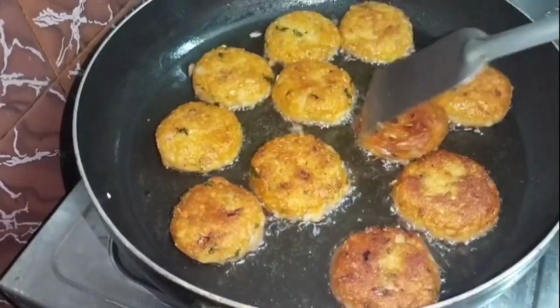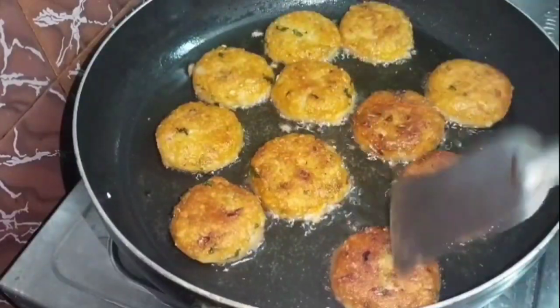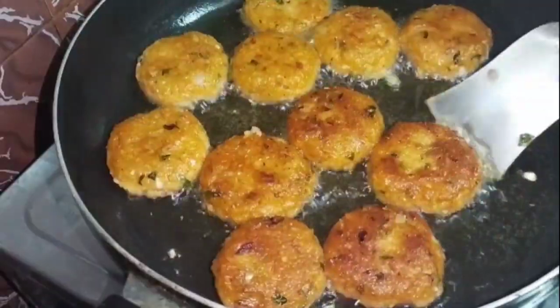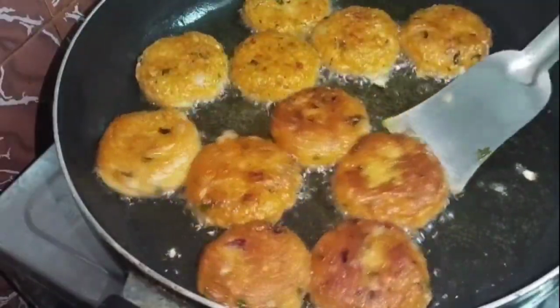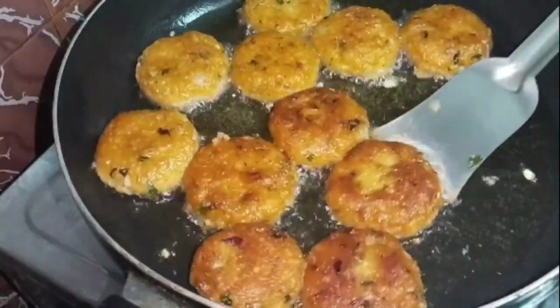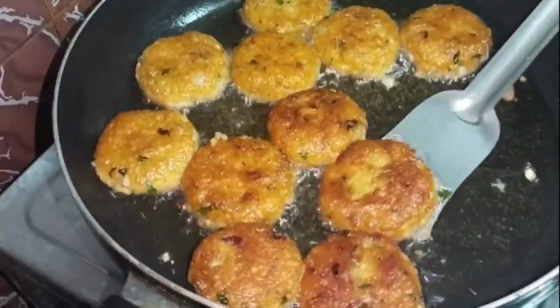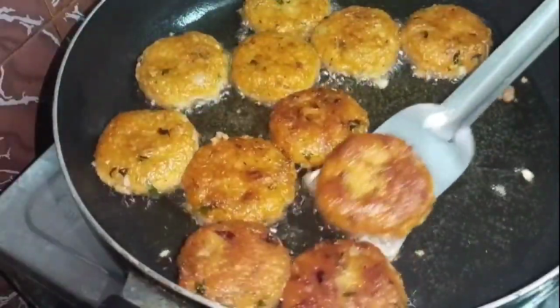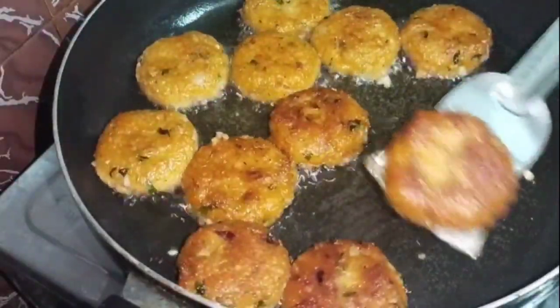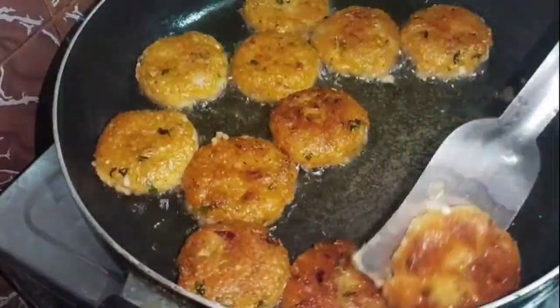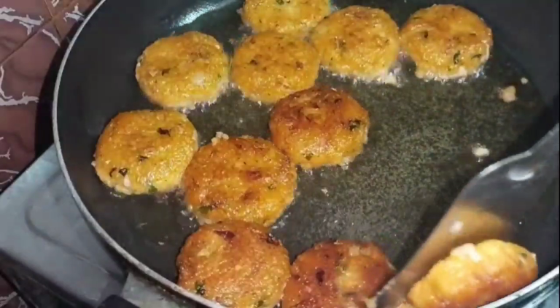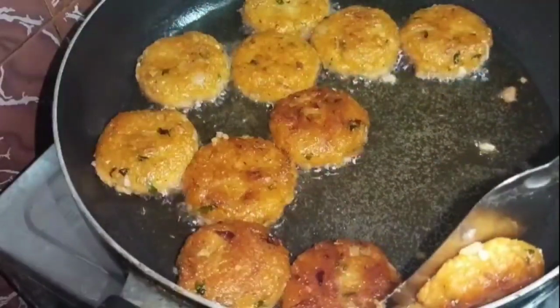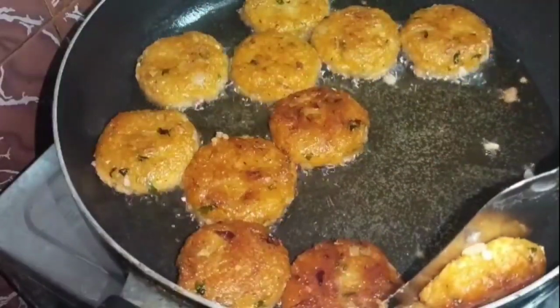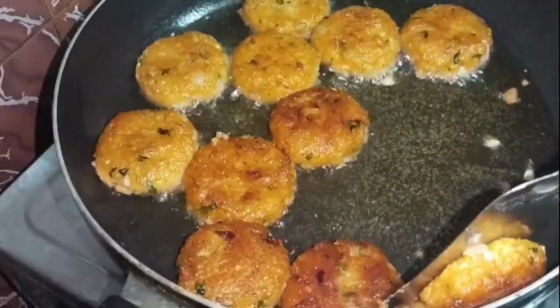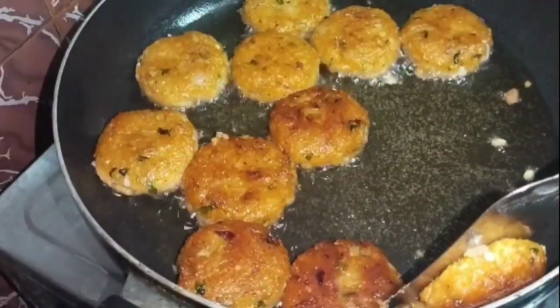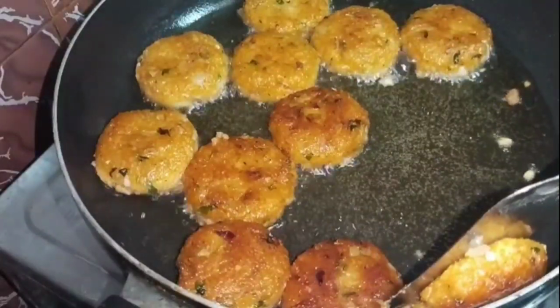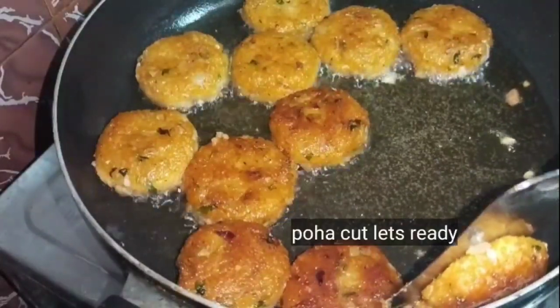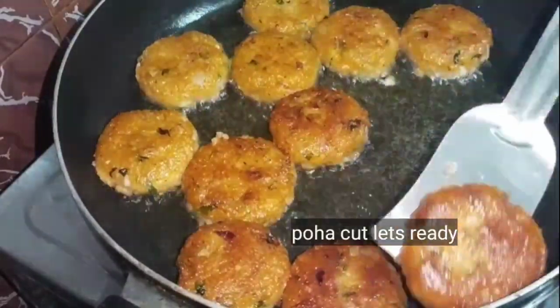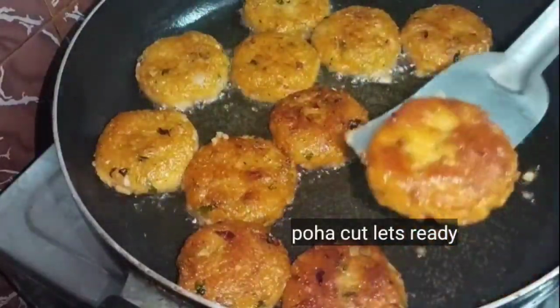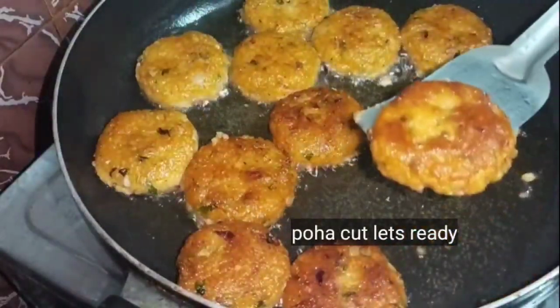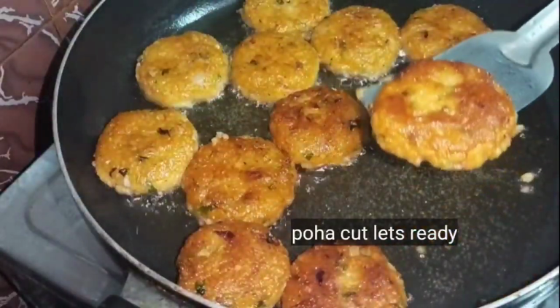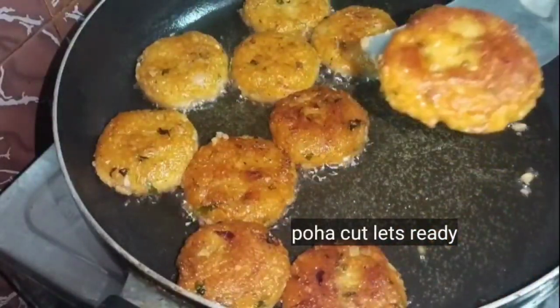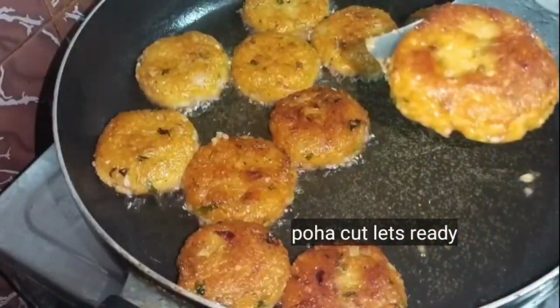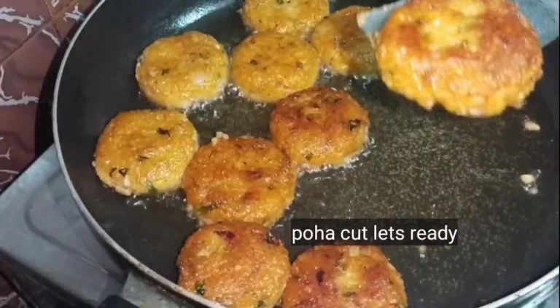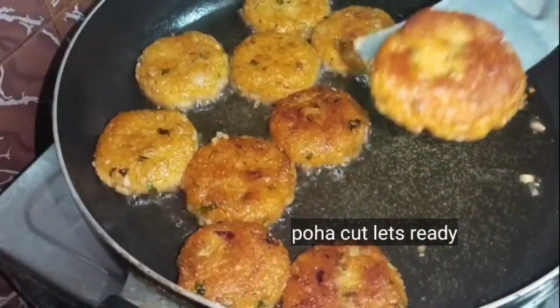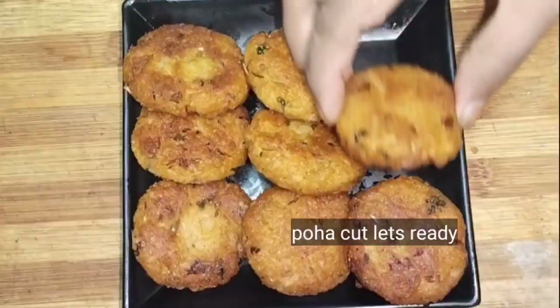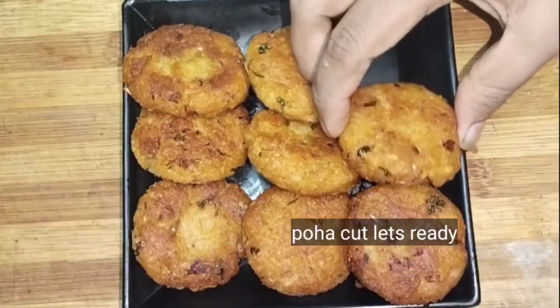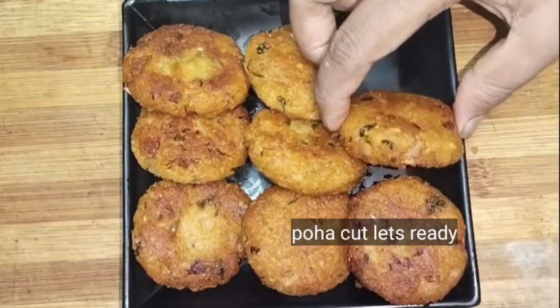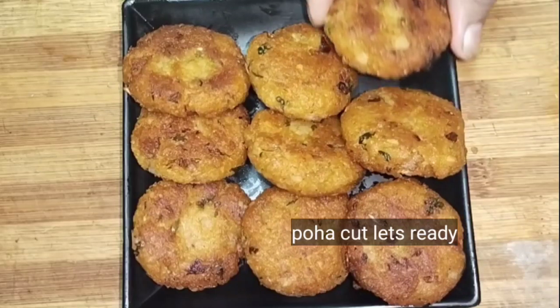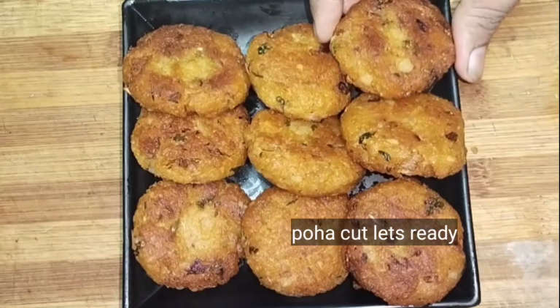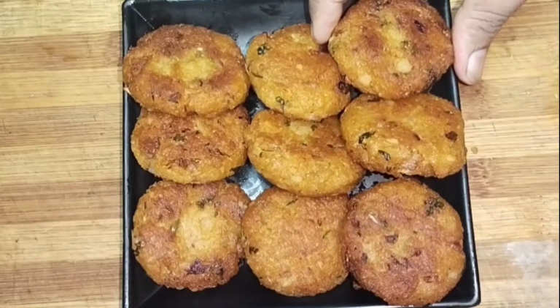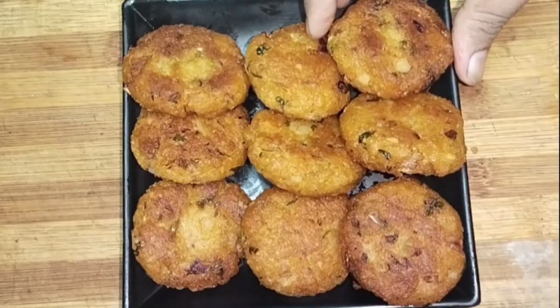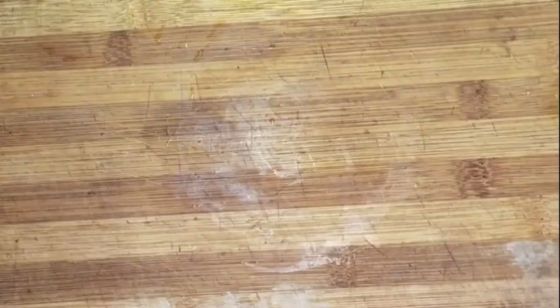How are they going to taste? The cutlets are ready — how easy it is to make this snack recipe in just 10 minutes!